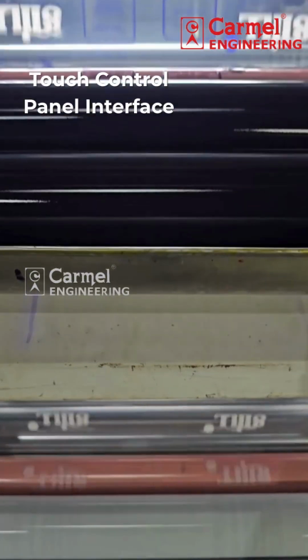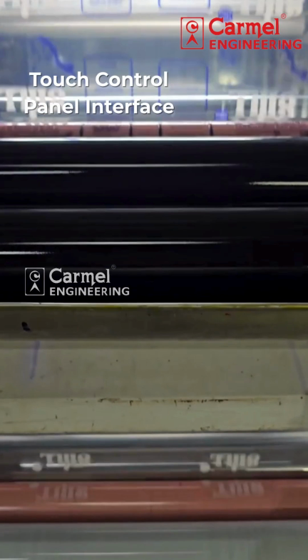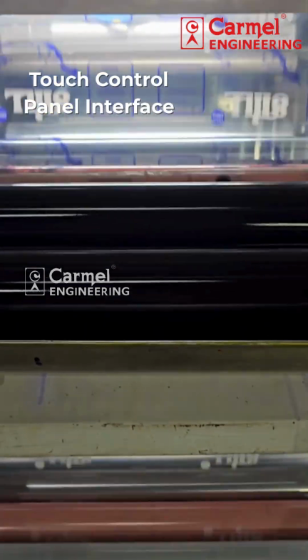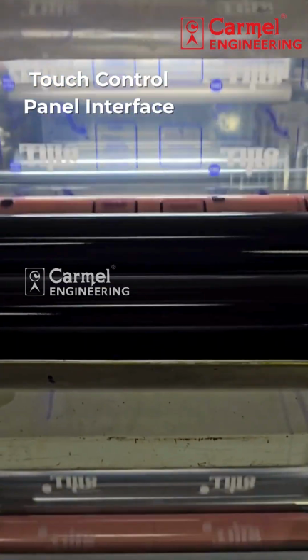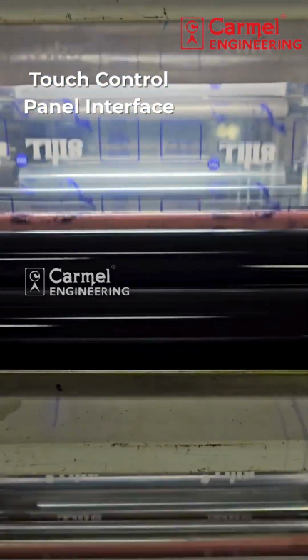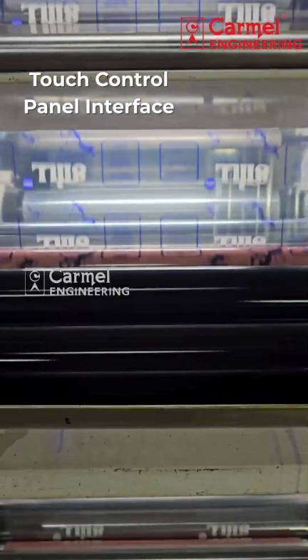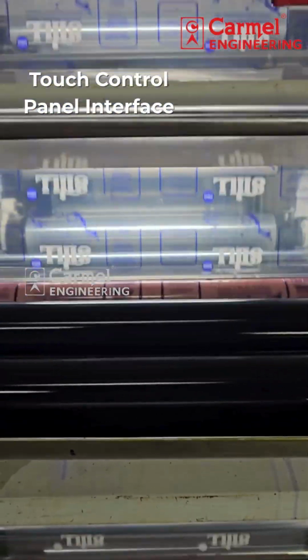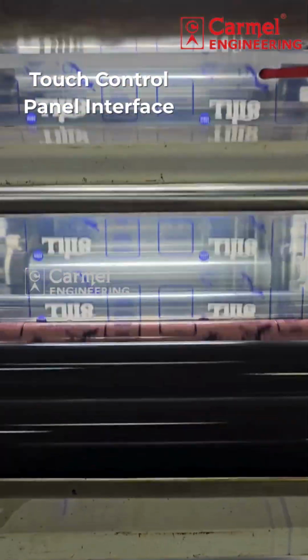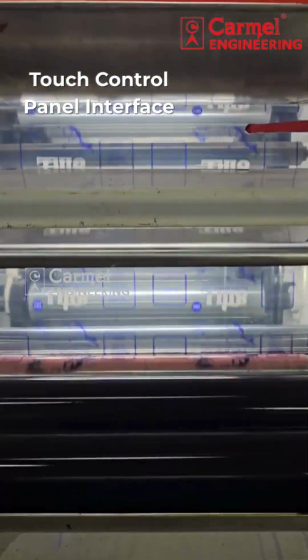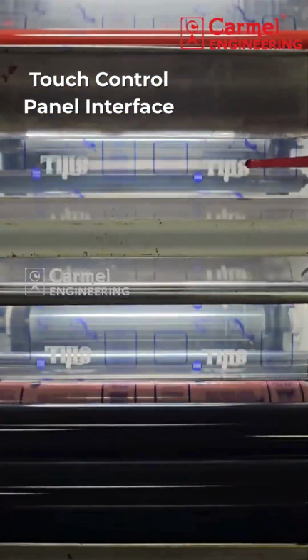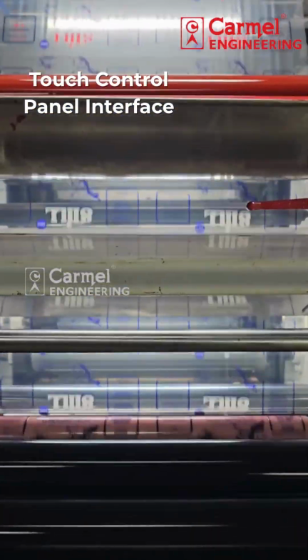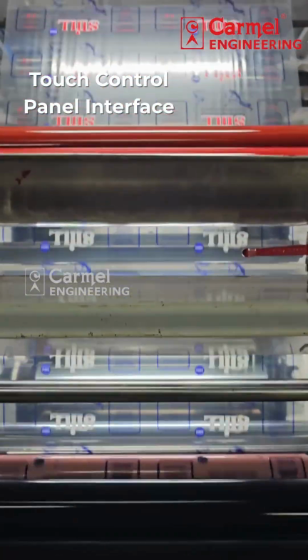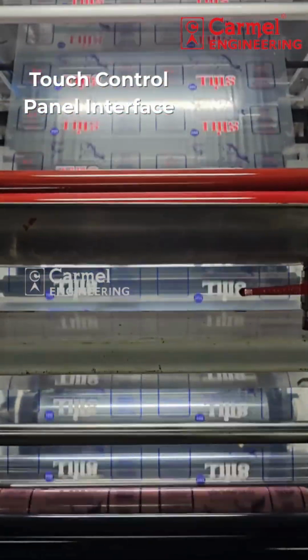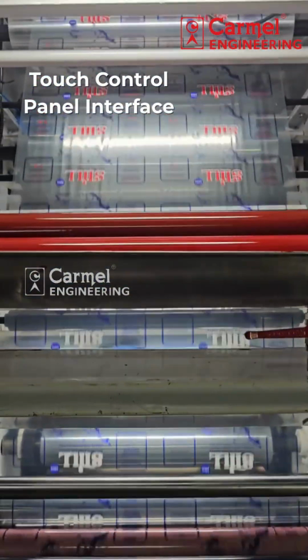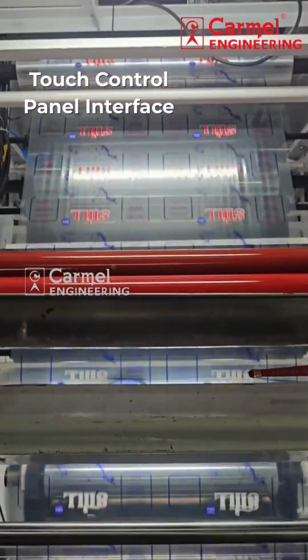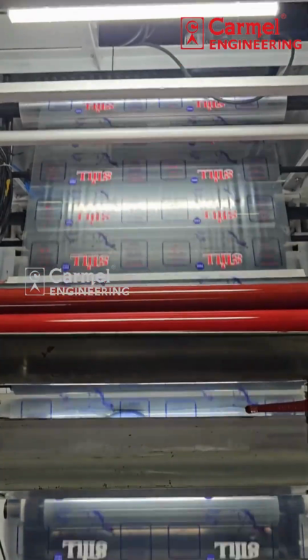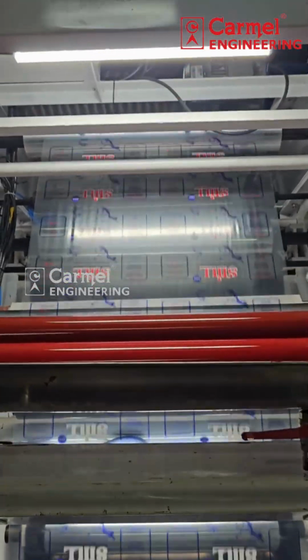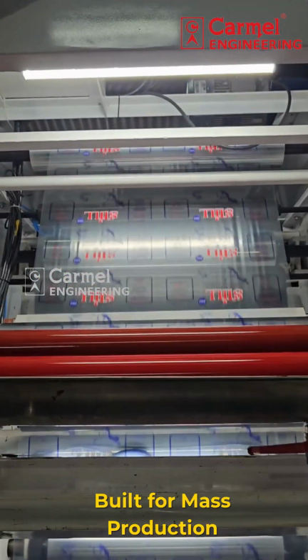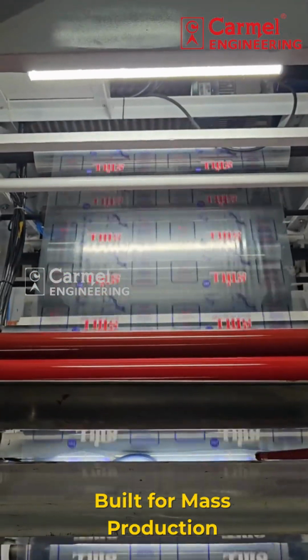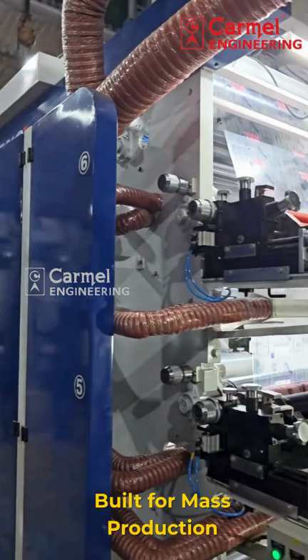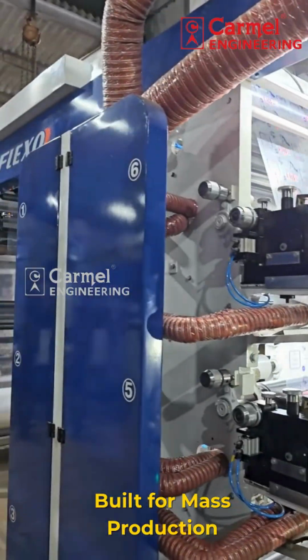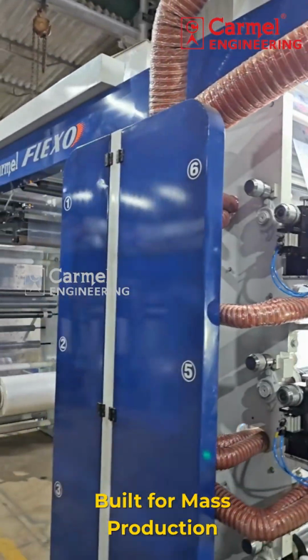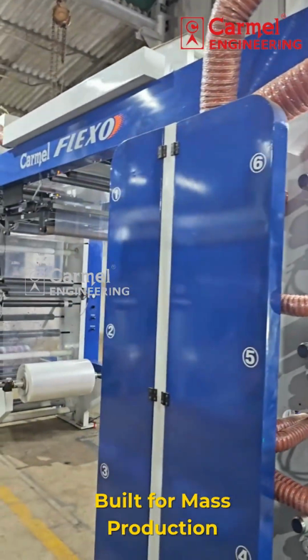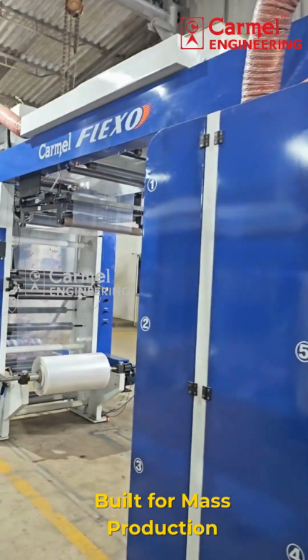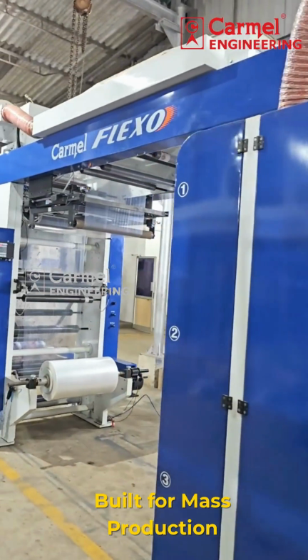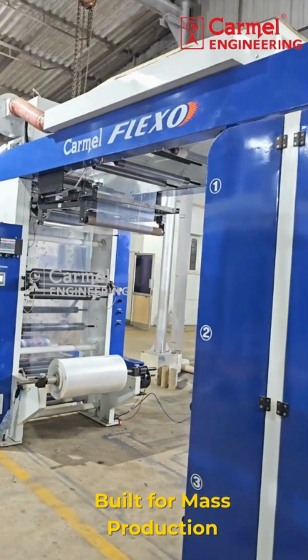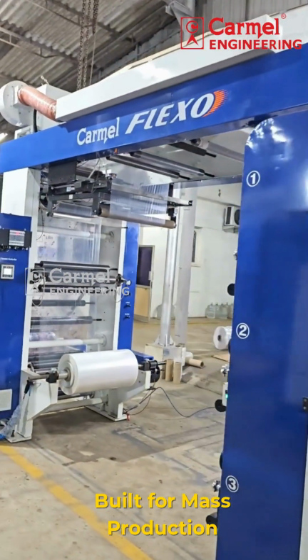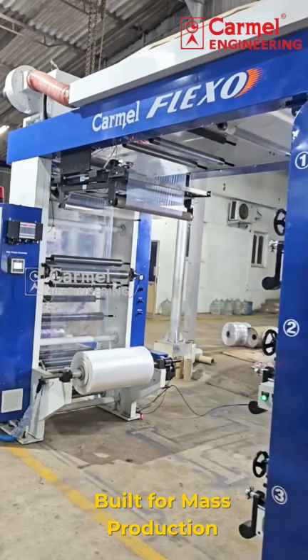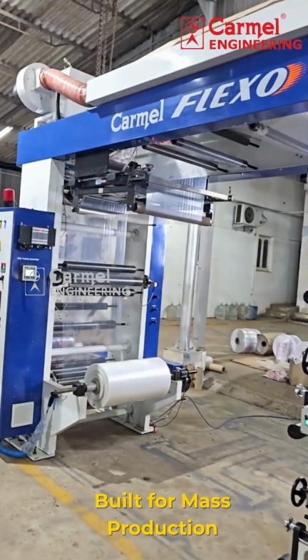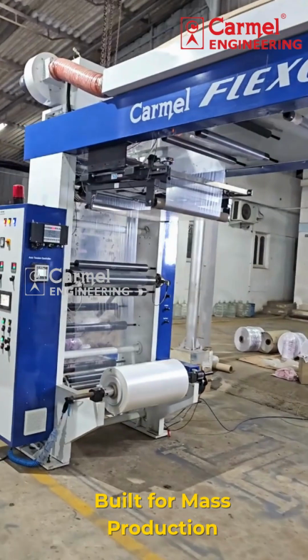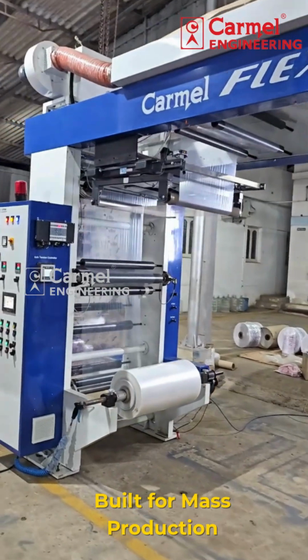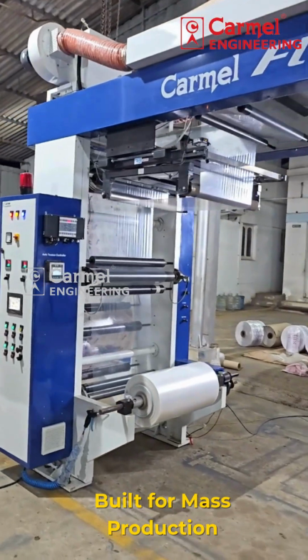User-friendly controls, precise registration and low maintenance design for seamless operations. Built with durability and operator comfort in mind, a powerful solution for mass production needs.